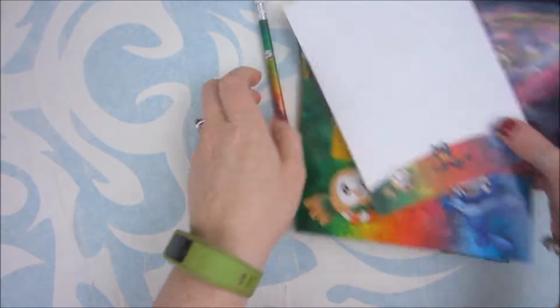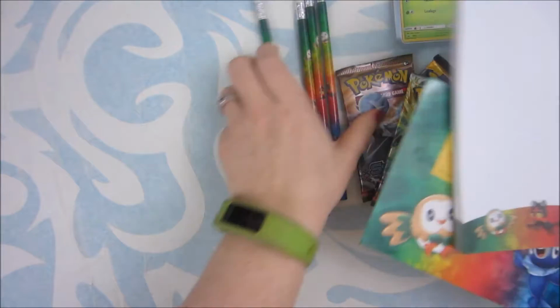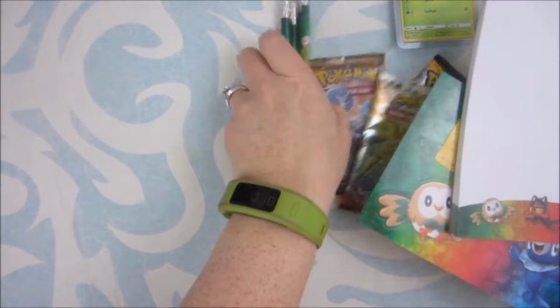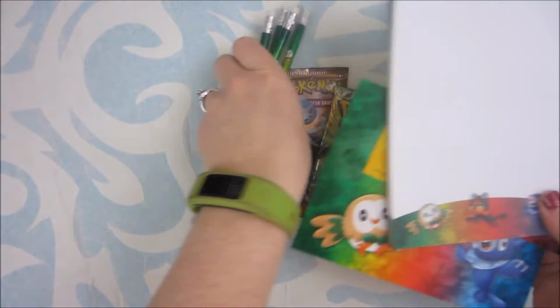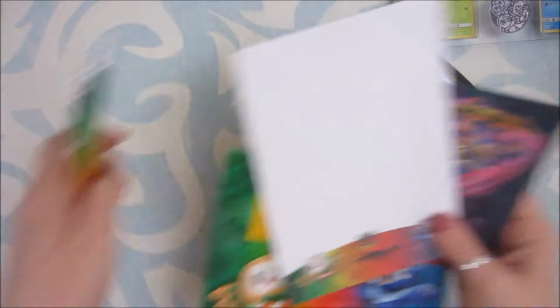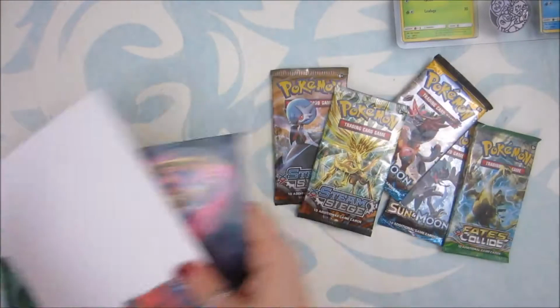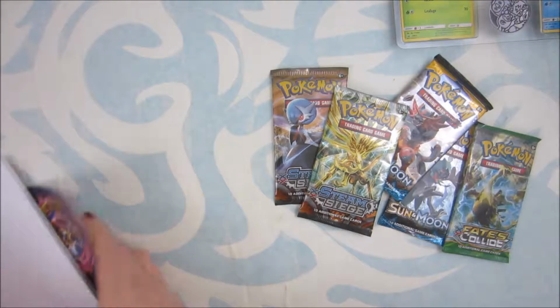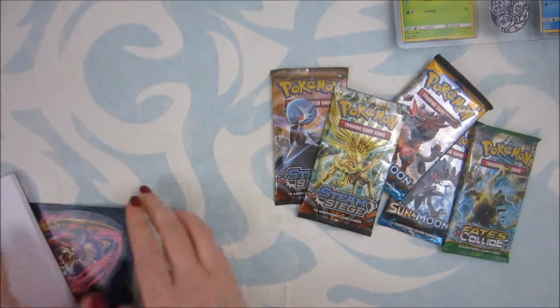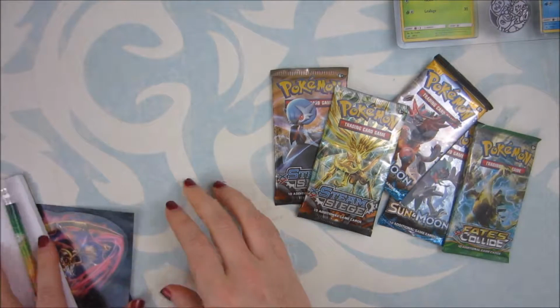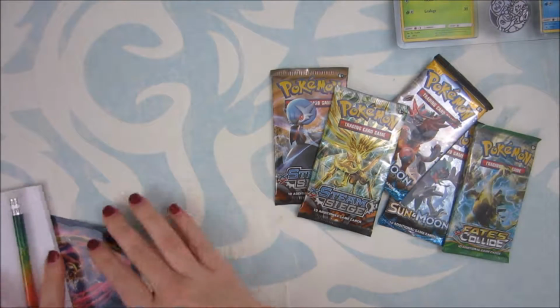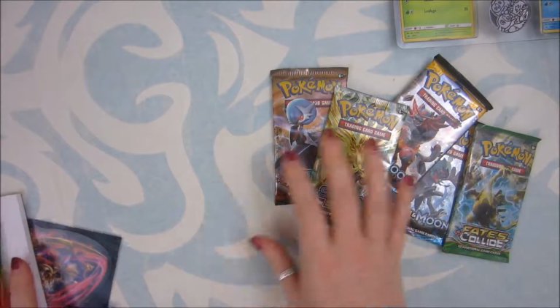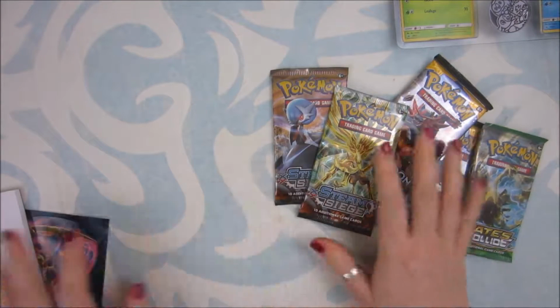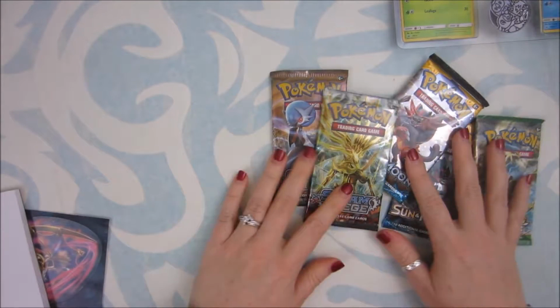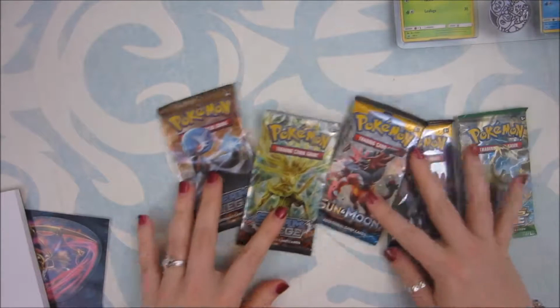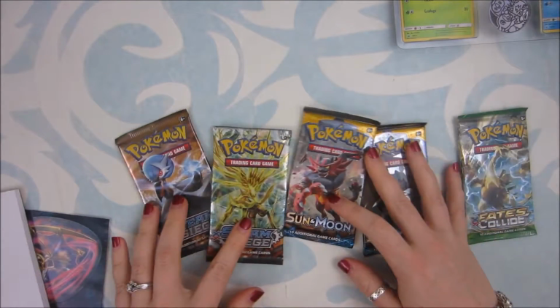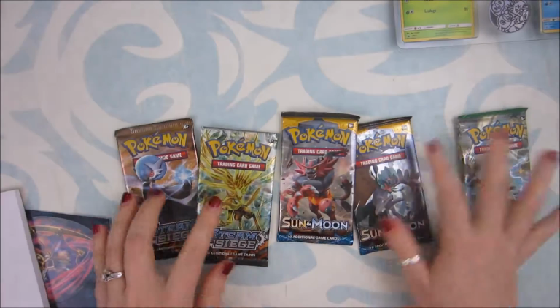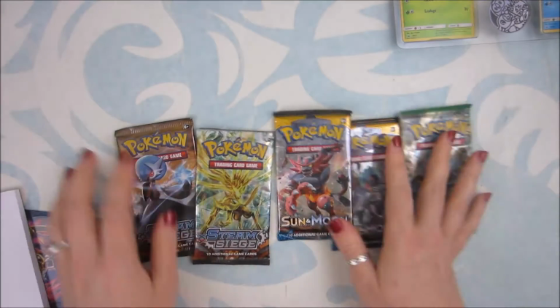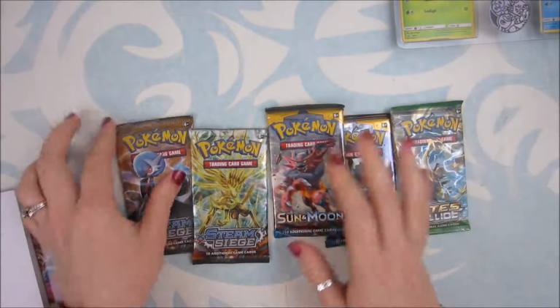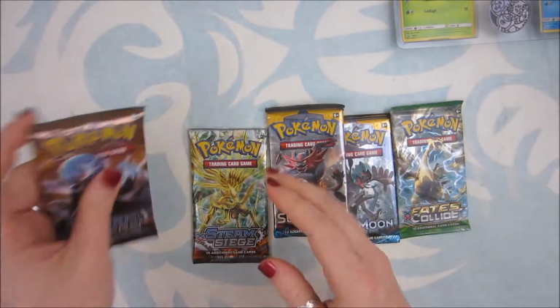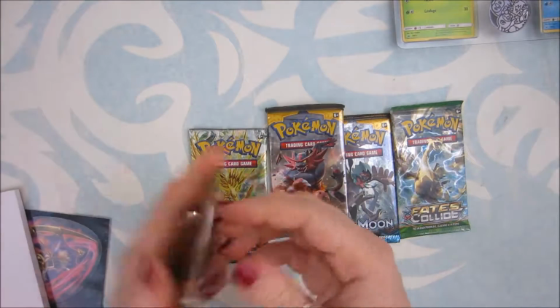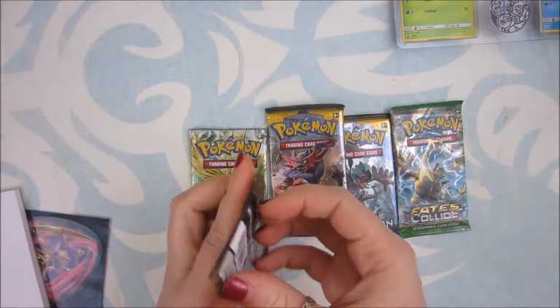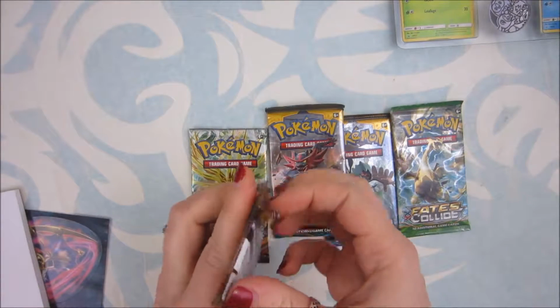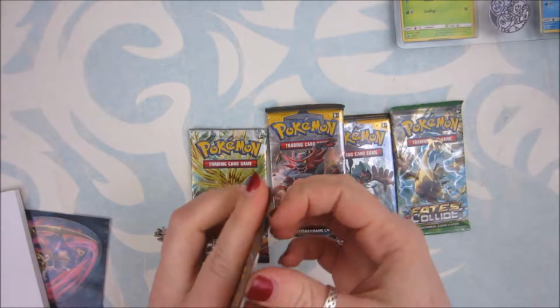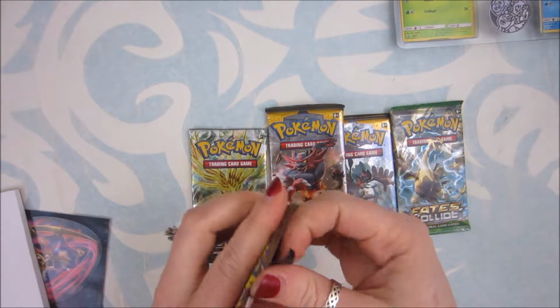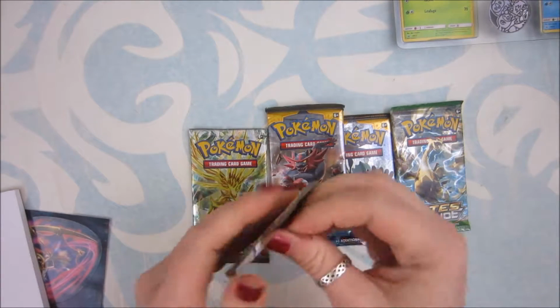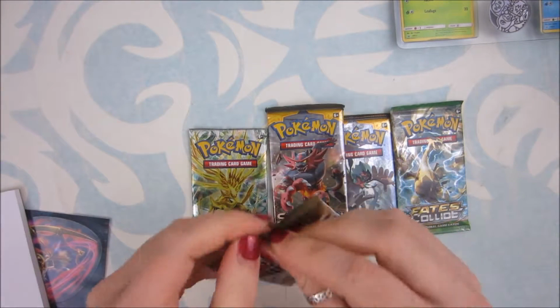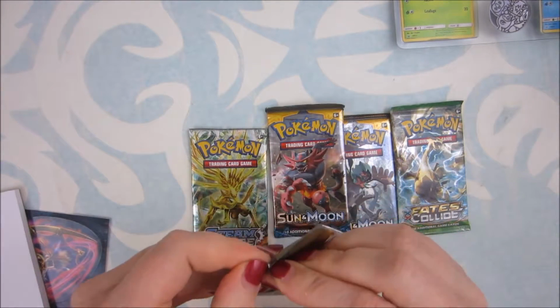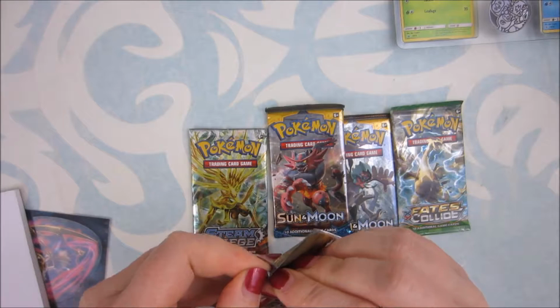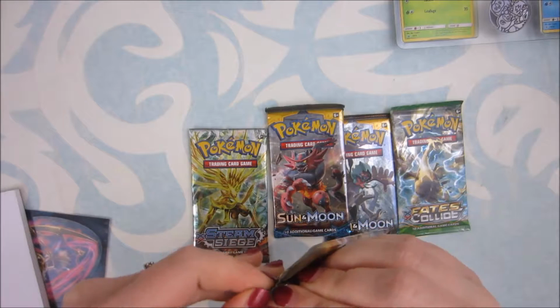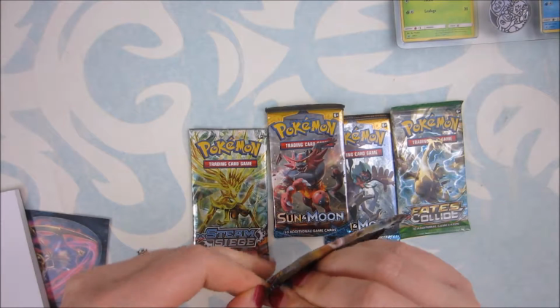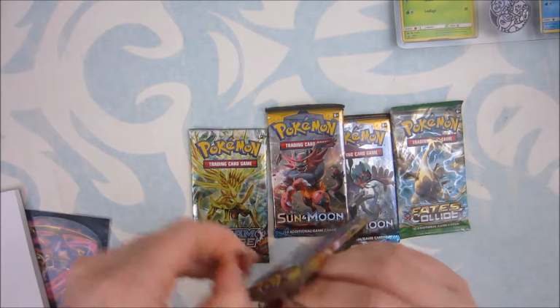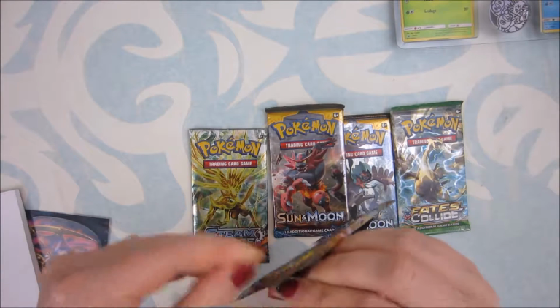My camera is flashing that the battery is dying, so I really hope we can get through five packs in however long the battery has left.